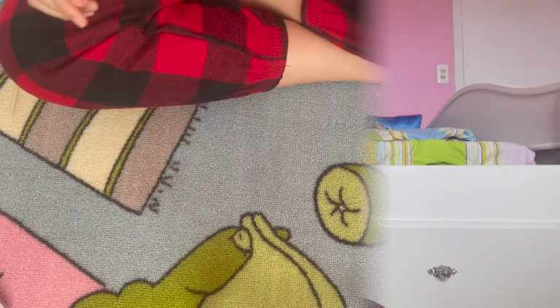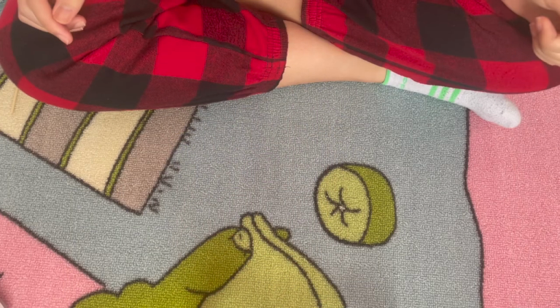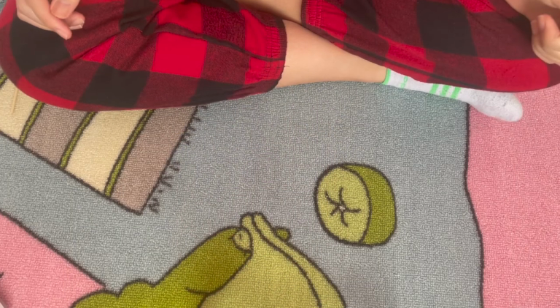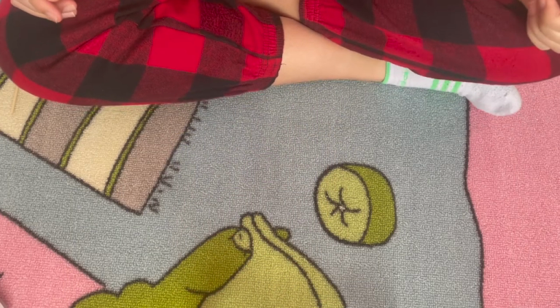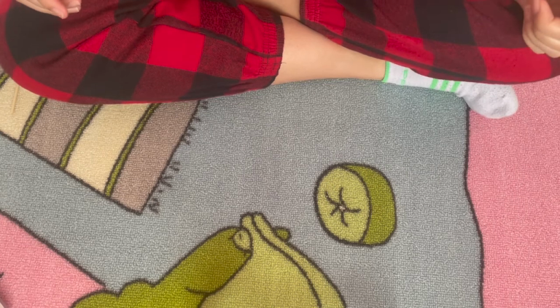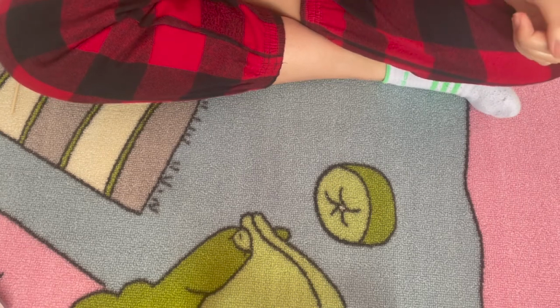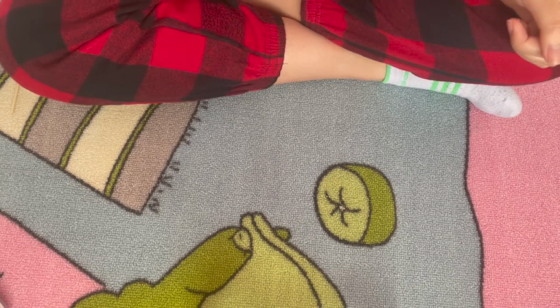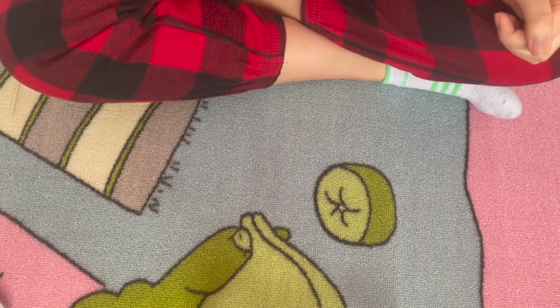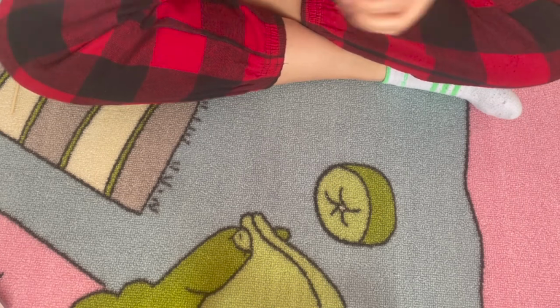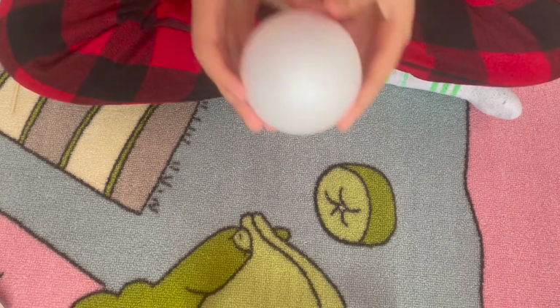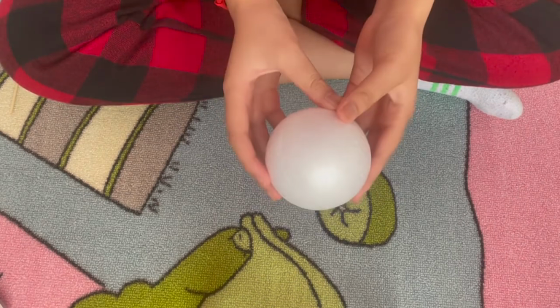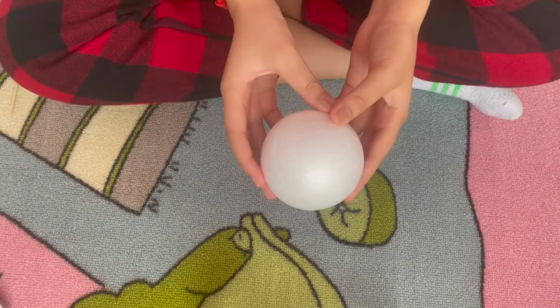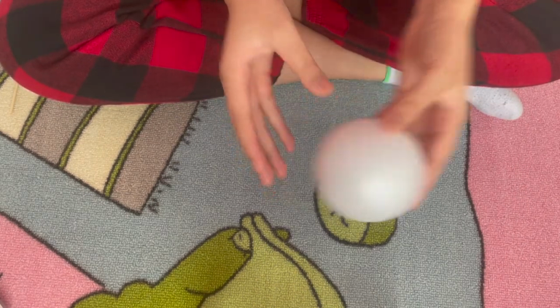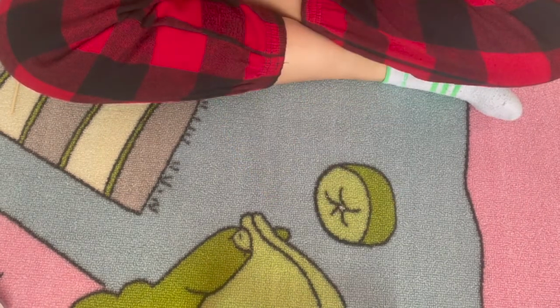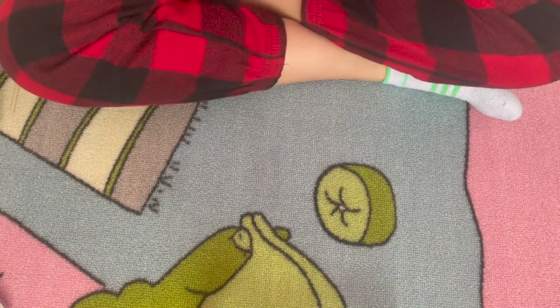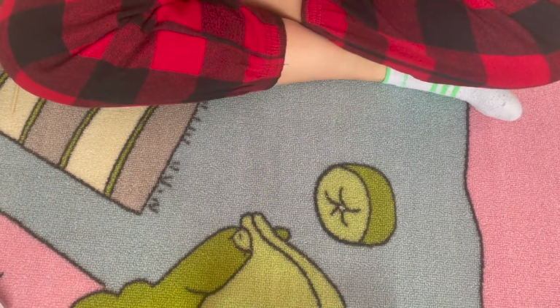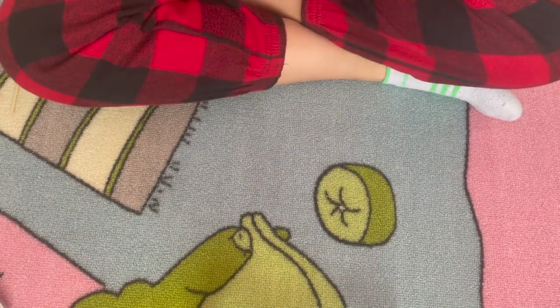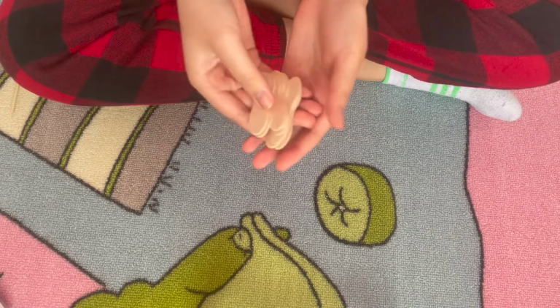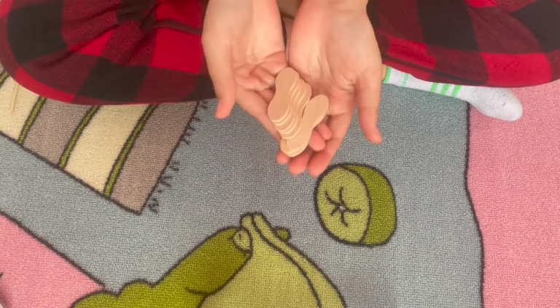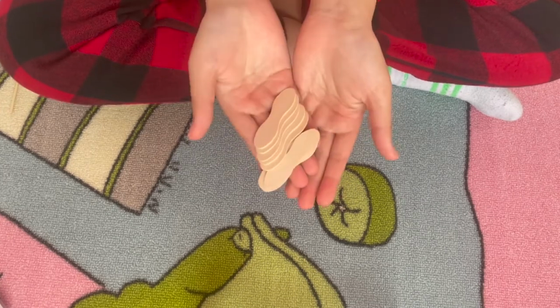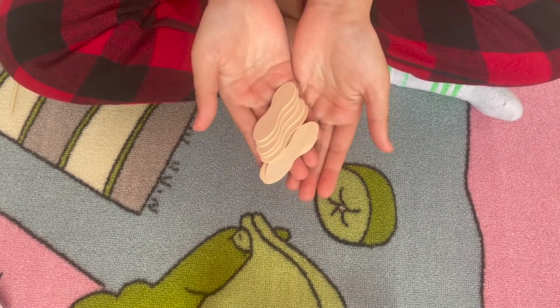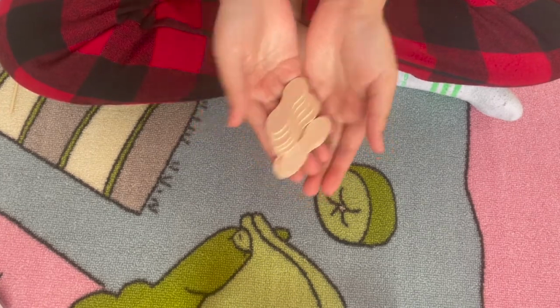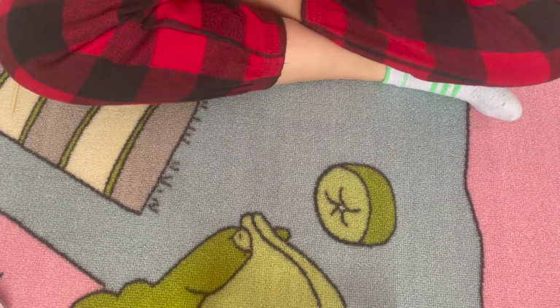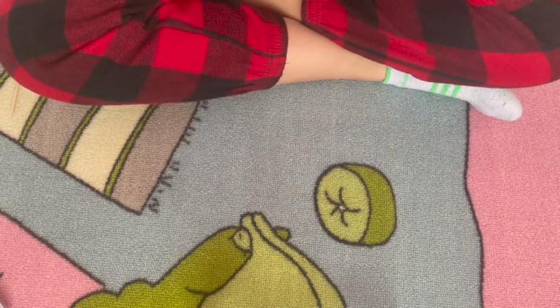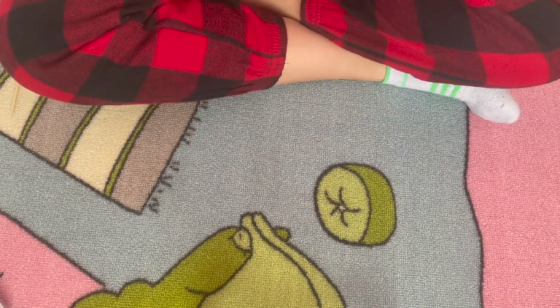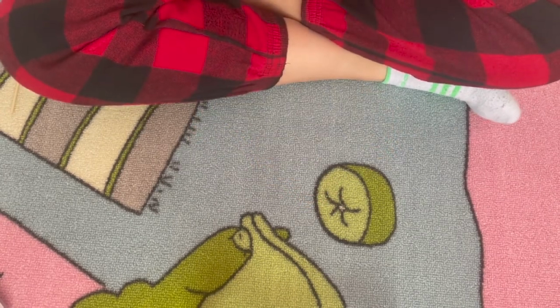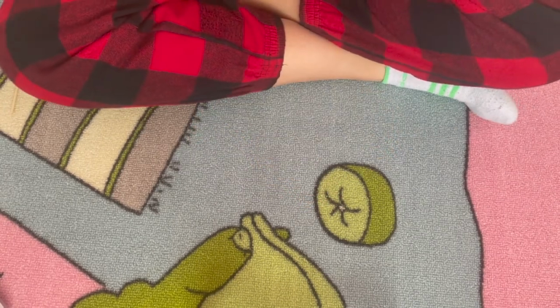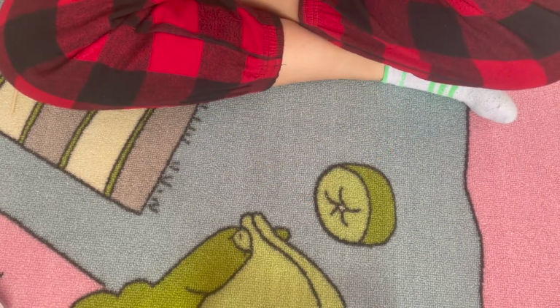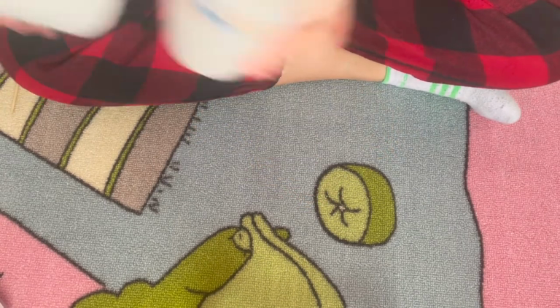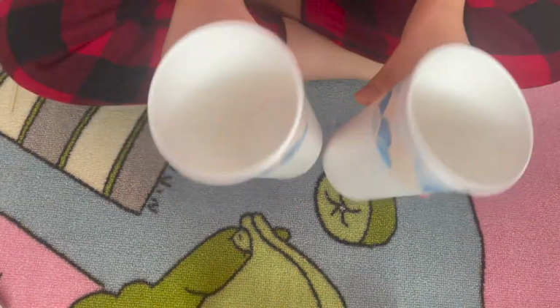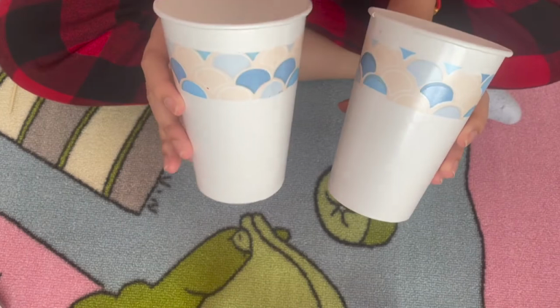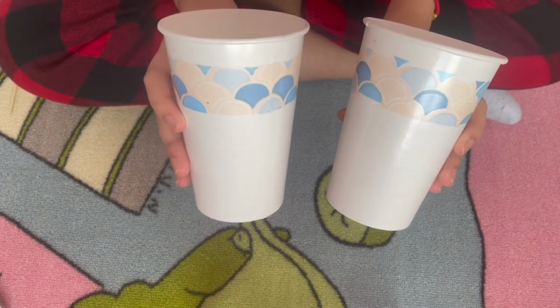So let's first gather all the materials you're going to need. You're going to need a styrofoam ball, eight tiny popsicle sticks, and these two paper cups.